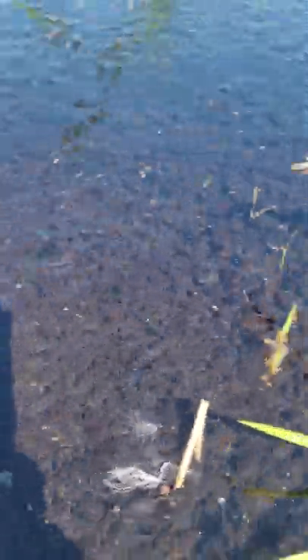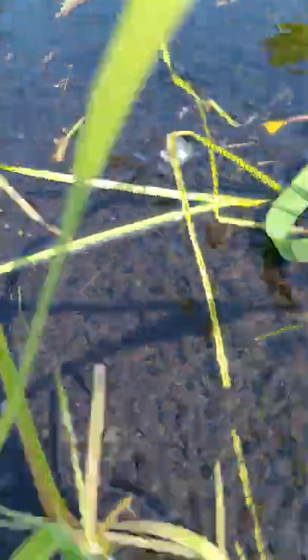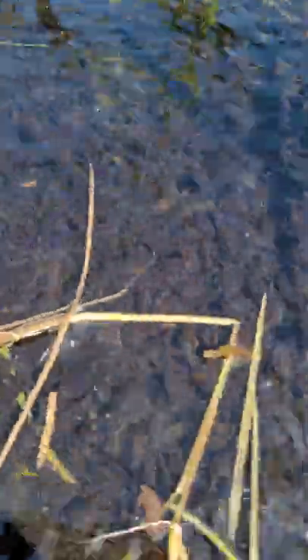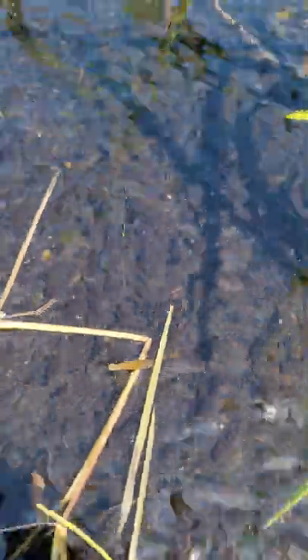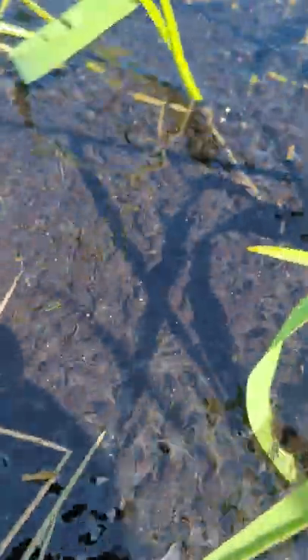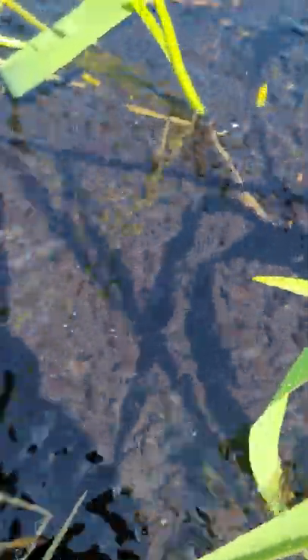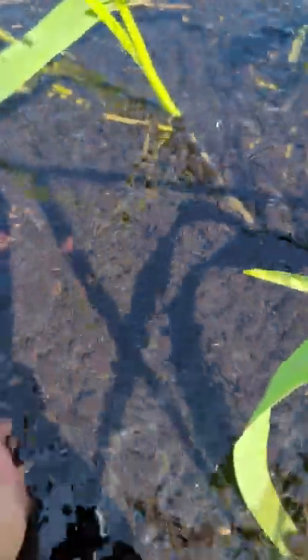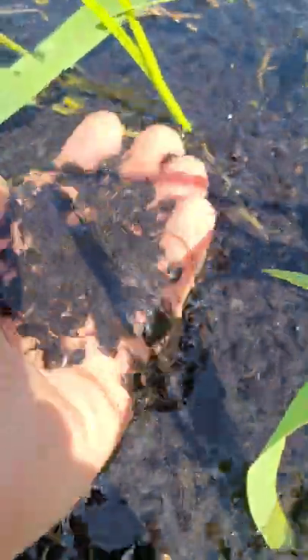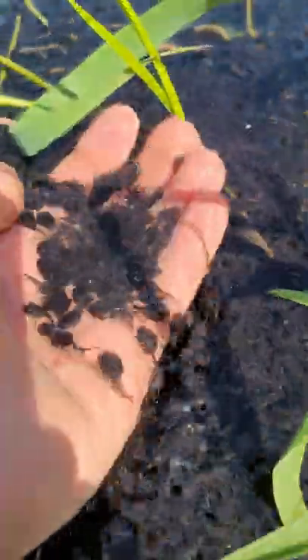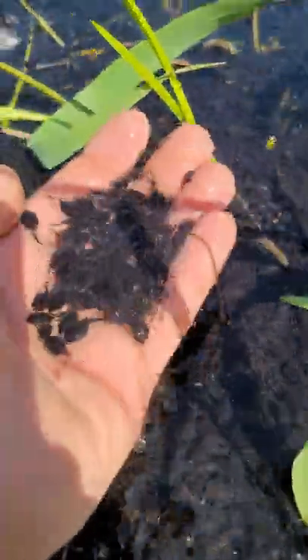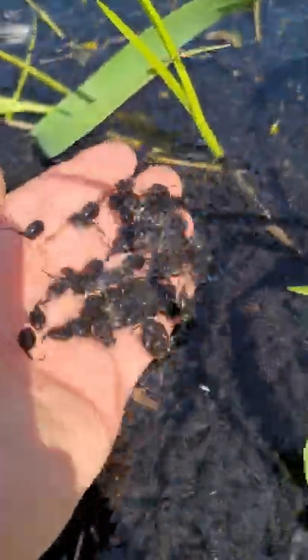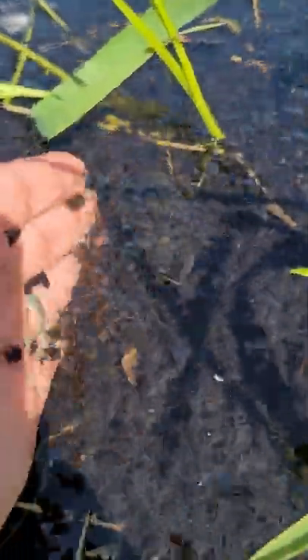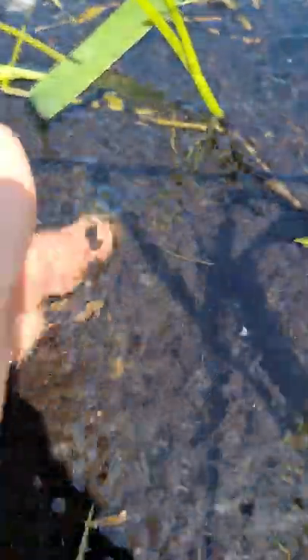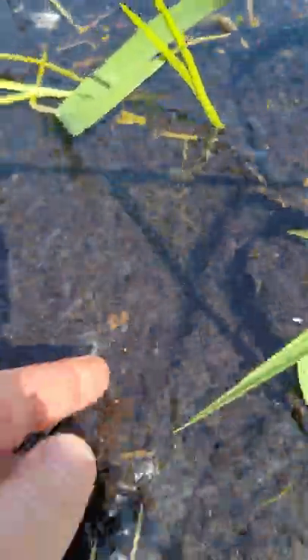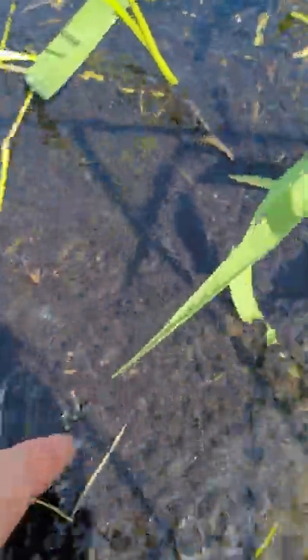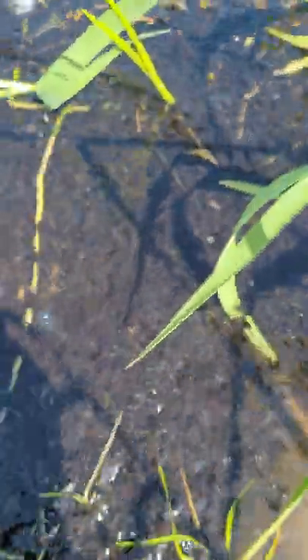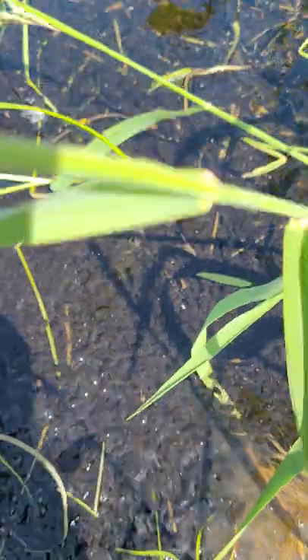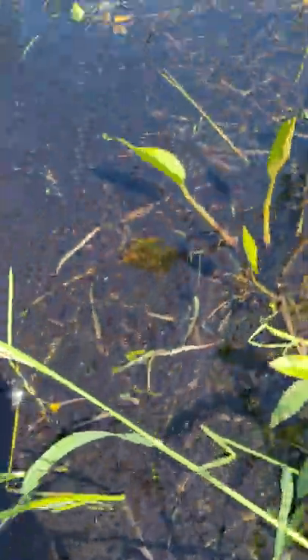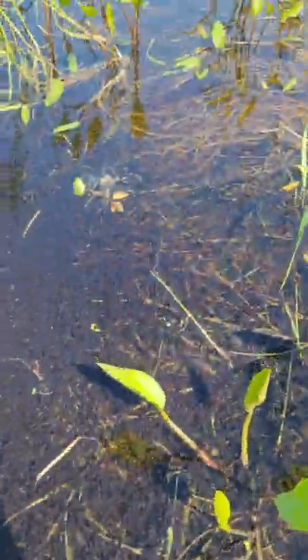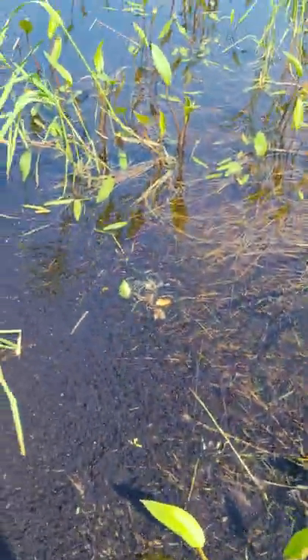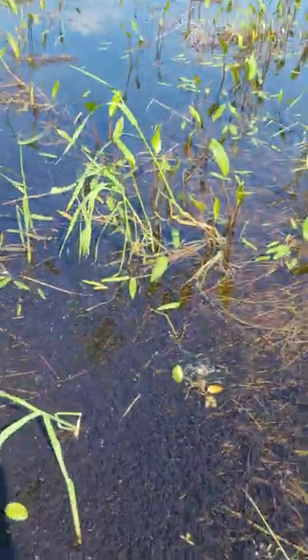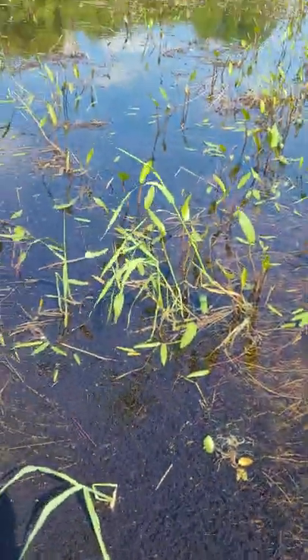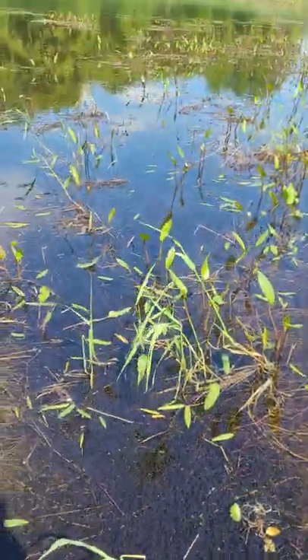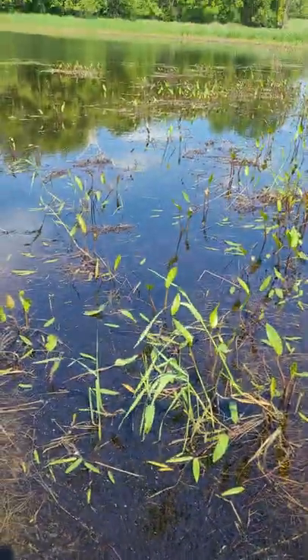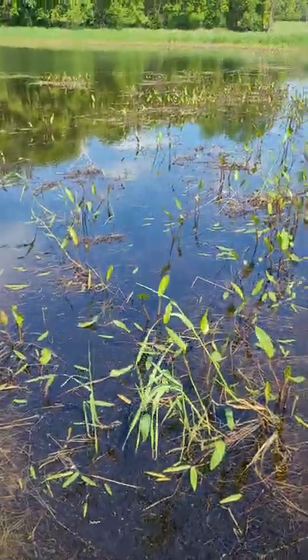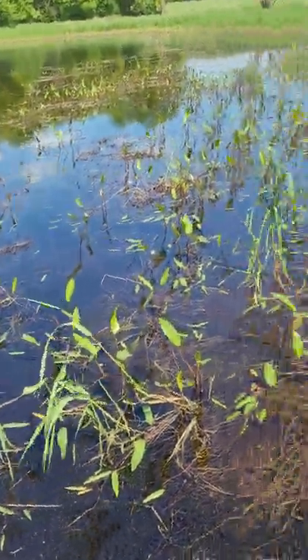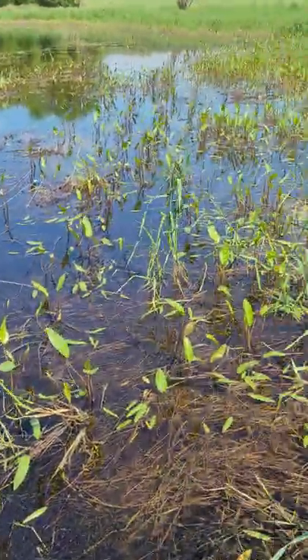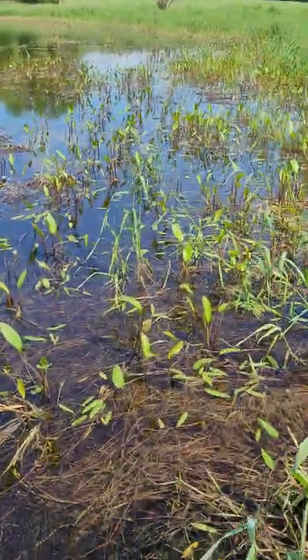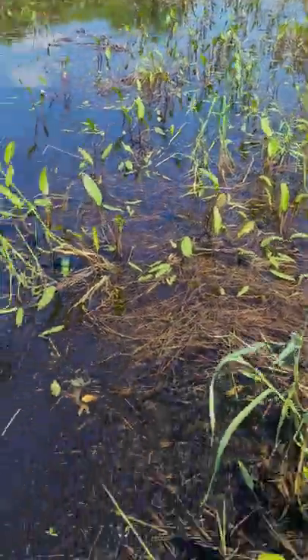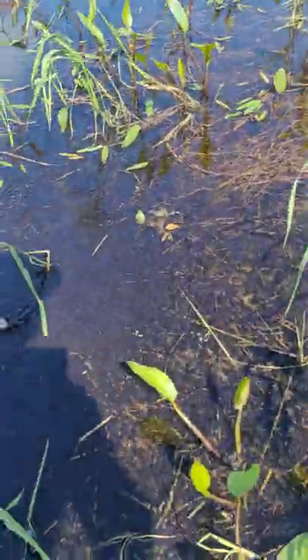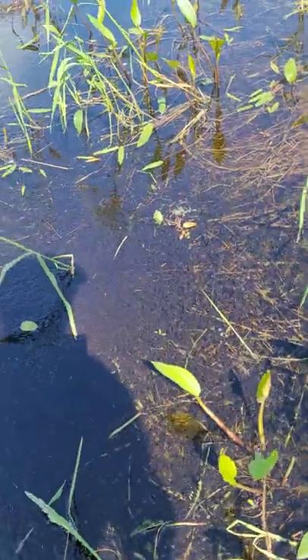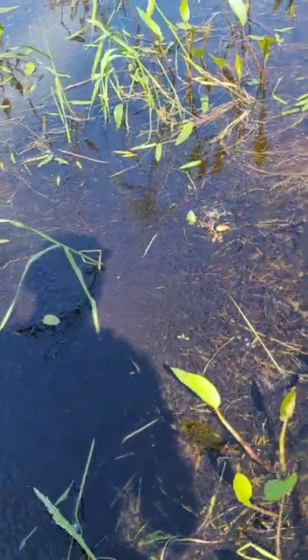Millions of tadpoles everywhere. It was a good season and it goes all the way up there. They're all over. I've never seen this many before.